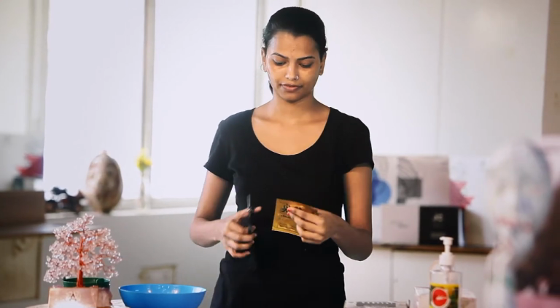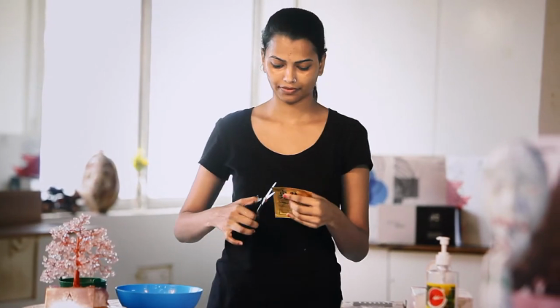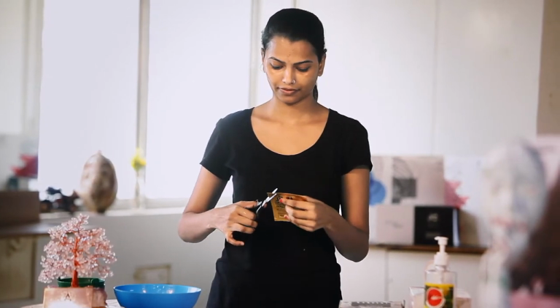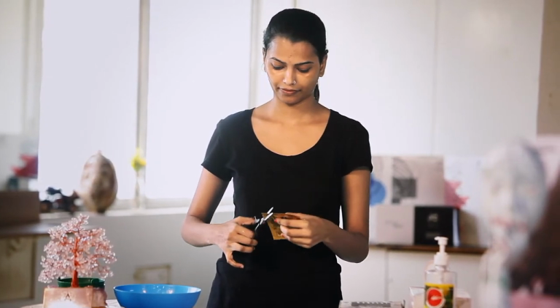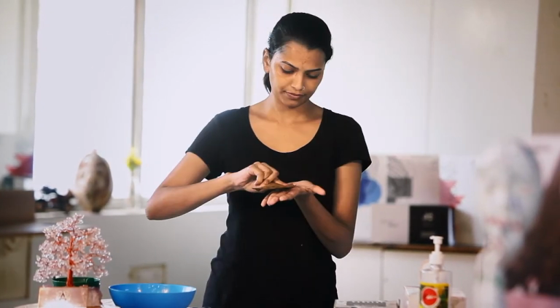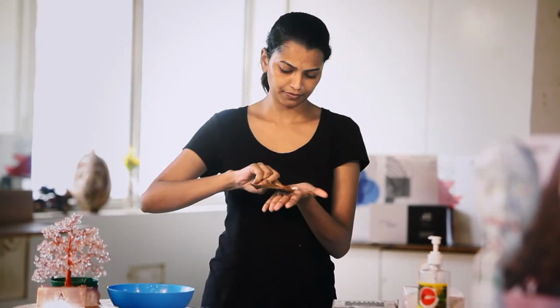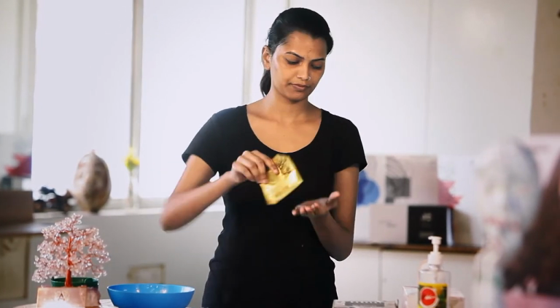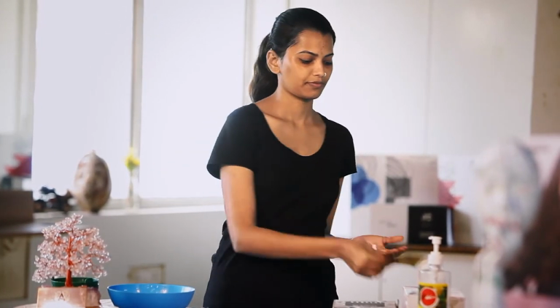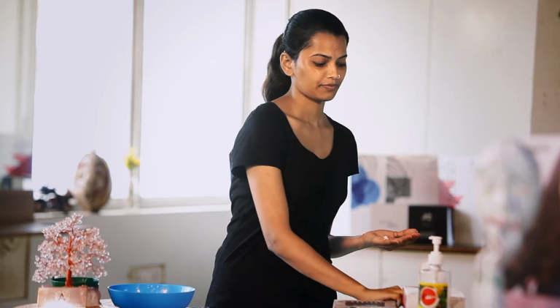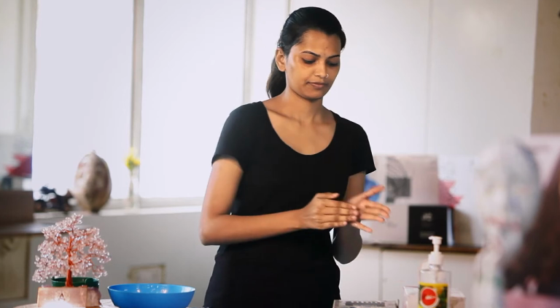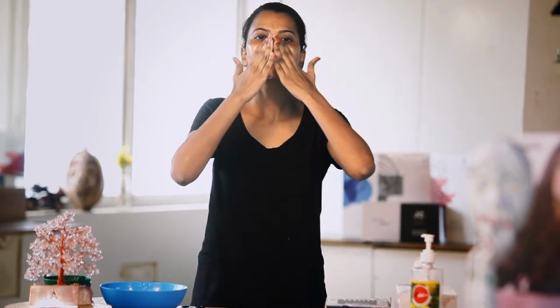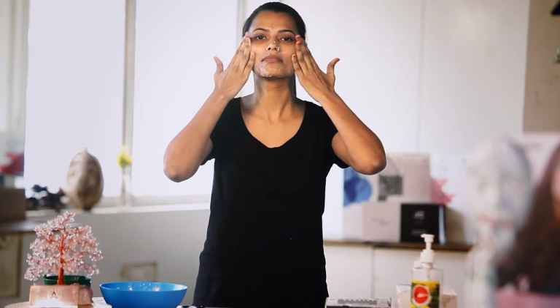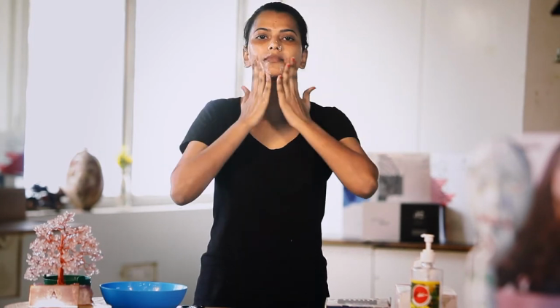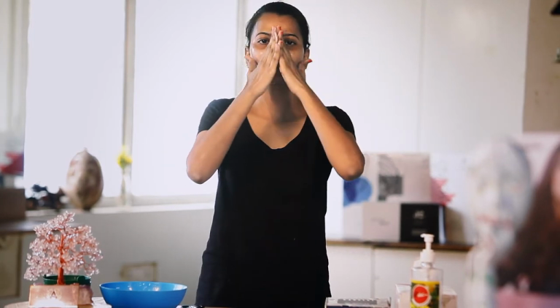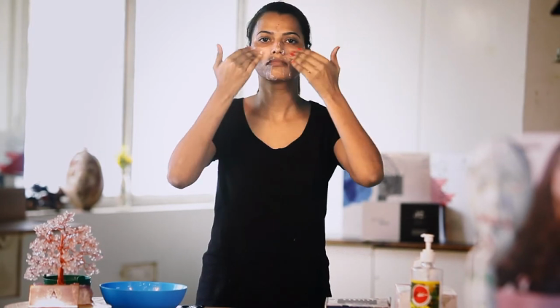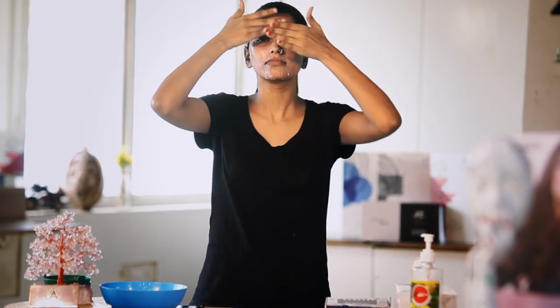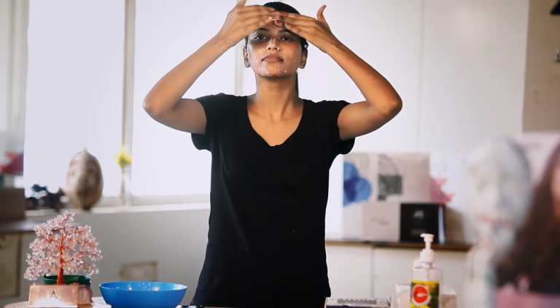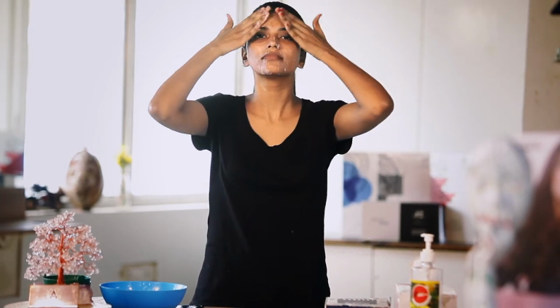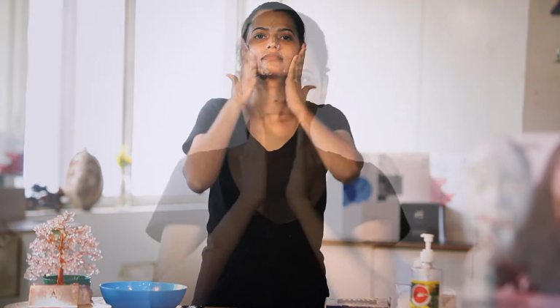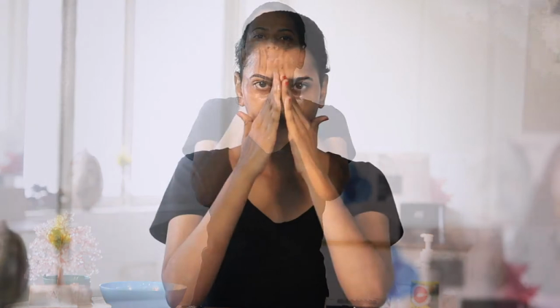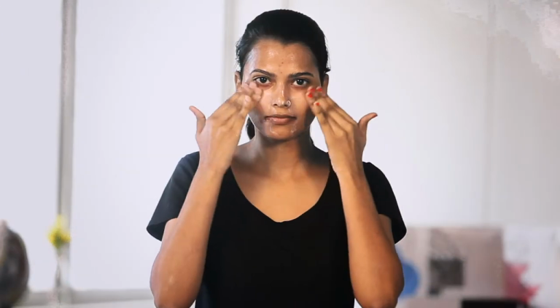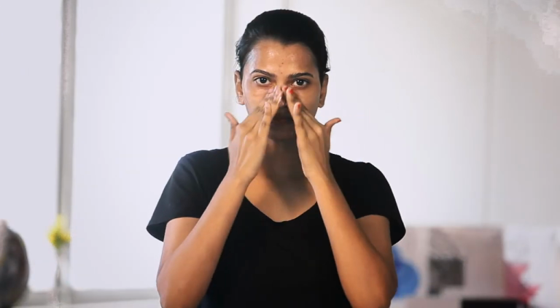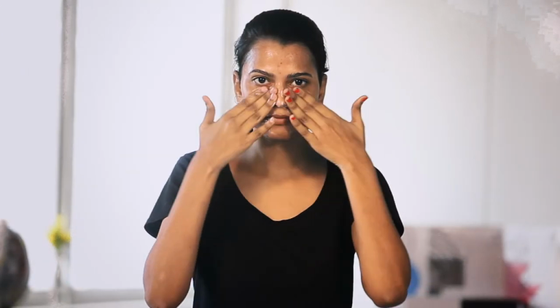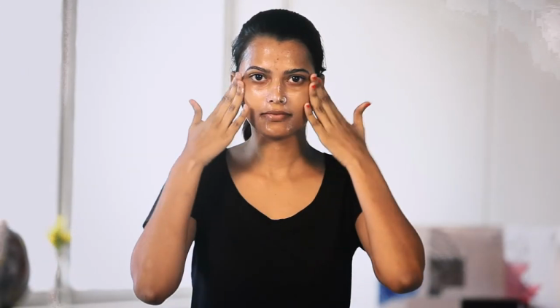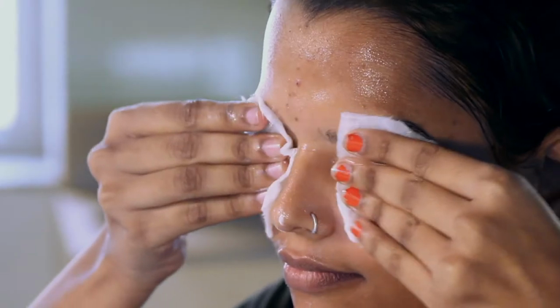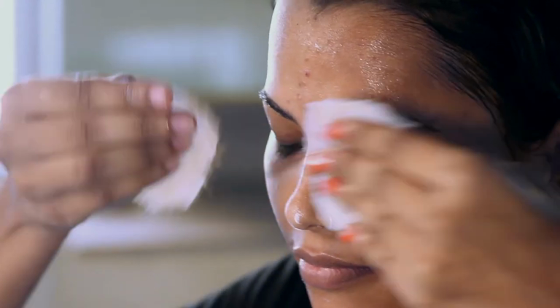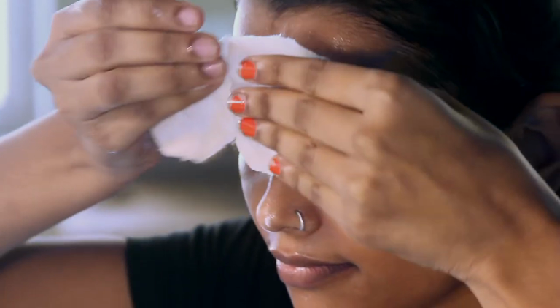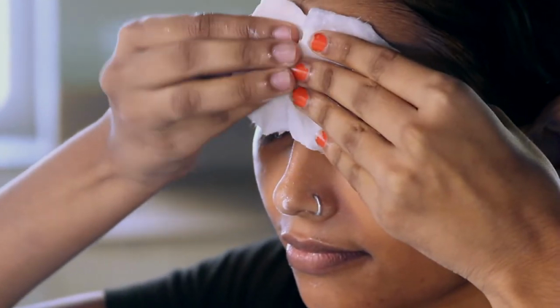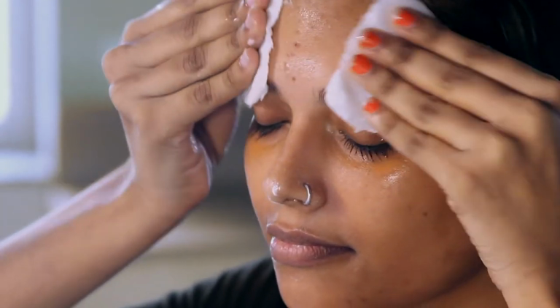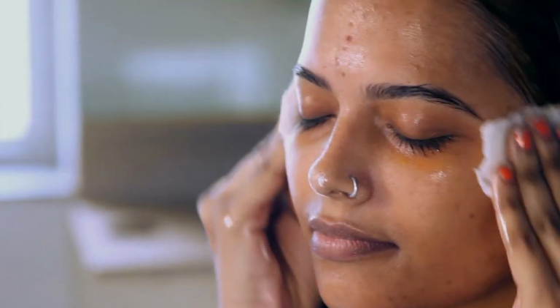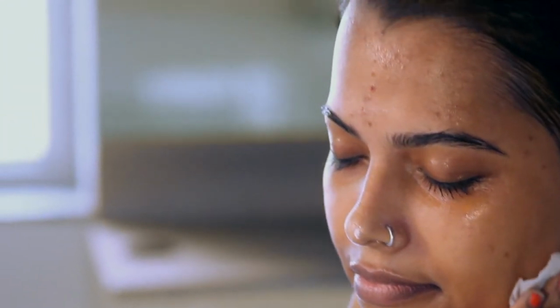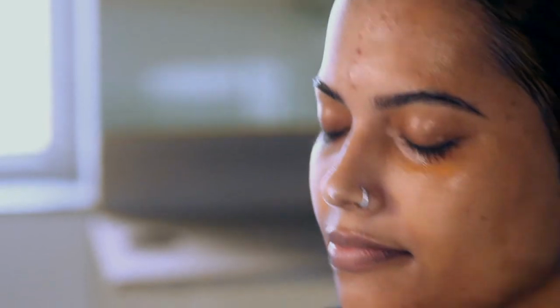Step 2: Milkina Cream Cleanser. Take the cleanser in your palm and apply it on your face. Massage for 2 minutes. Once you are done with the massage, you can wipe it off with wet cotton.